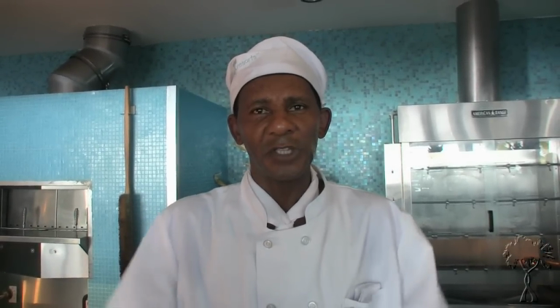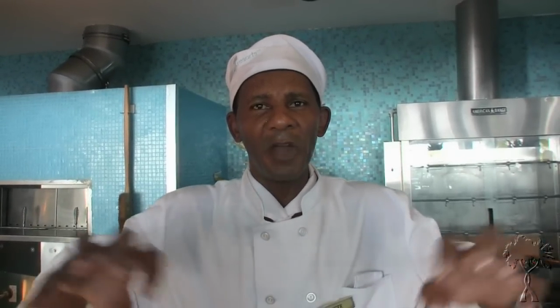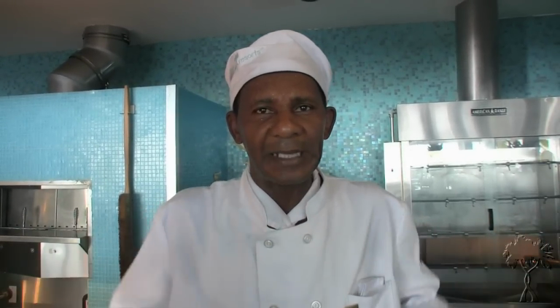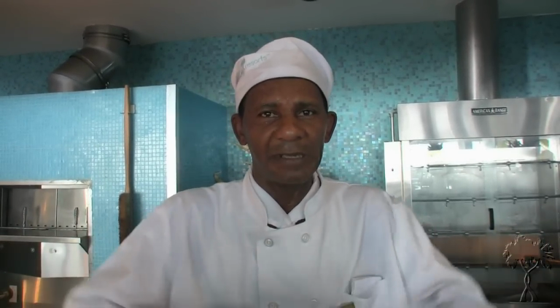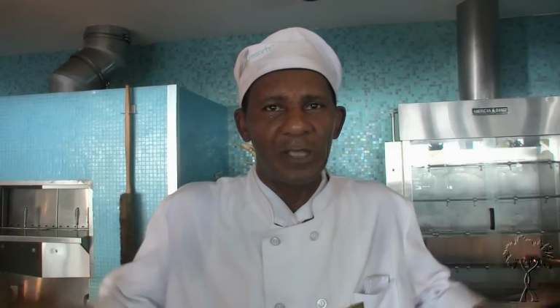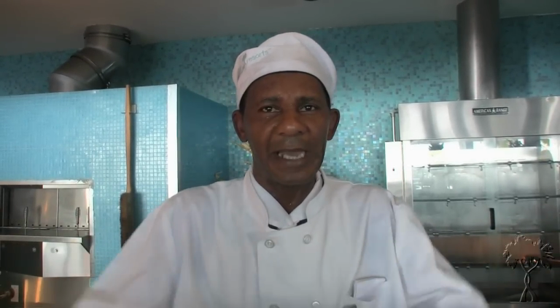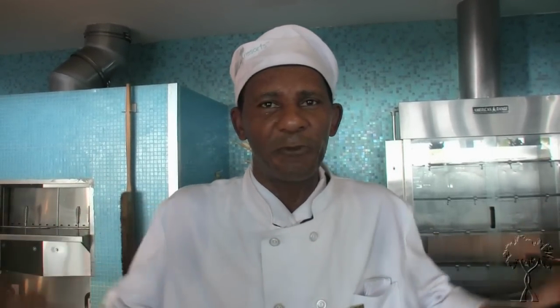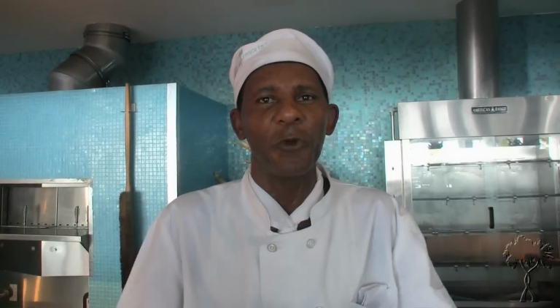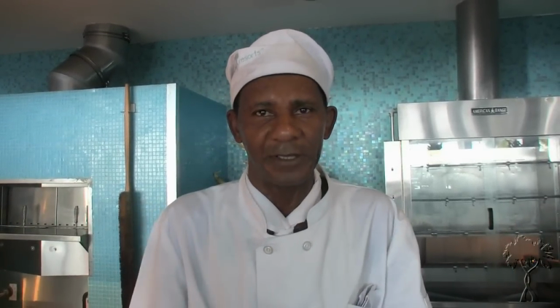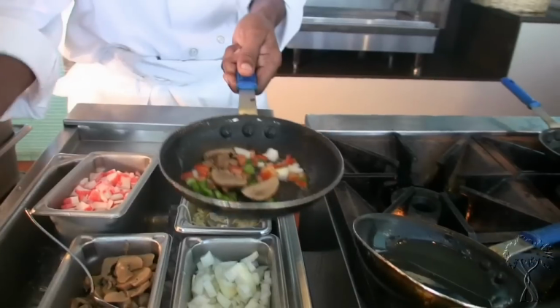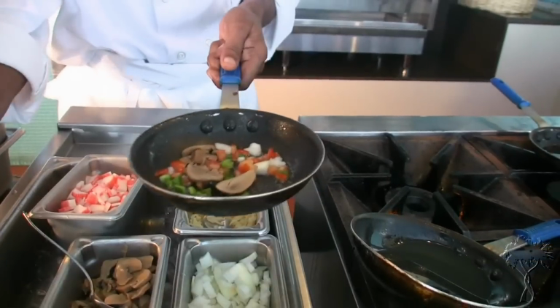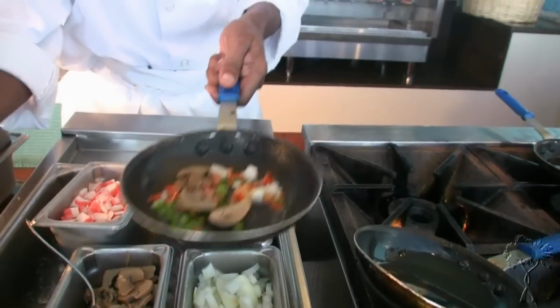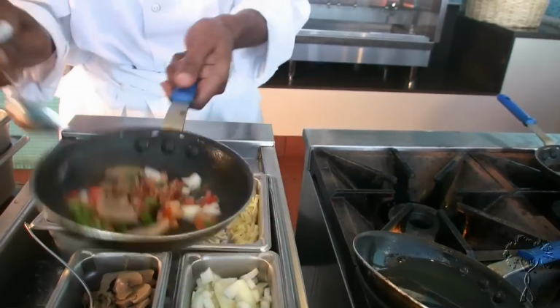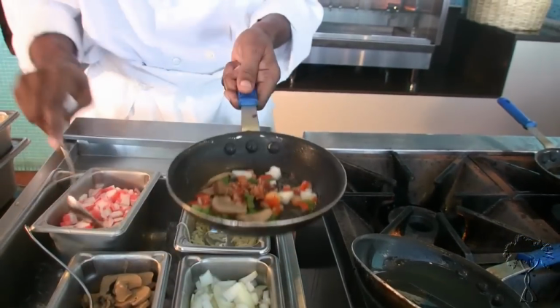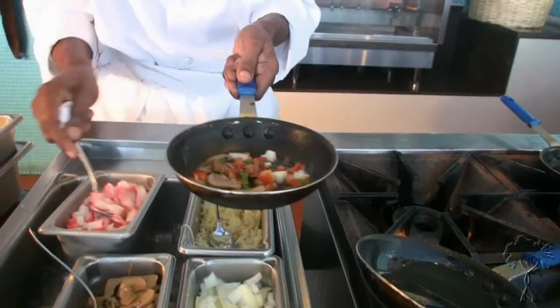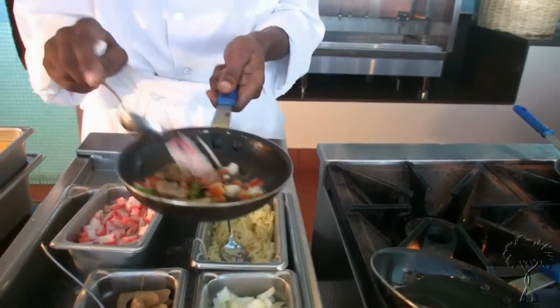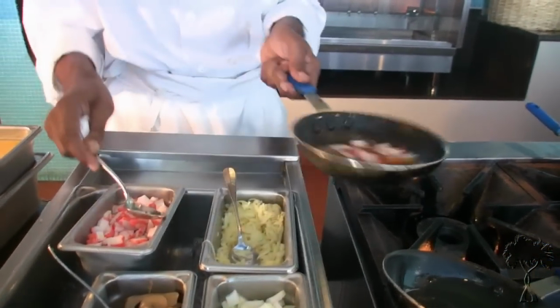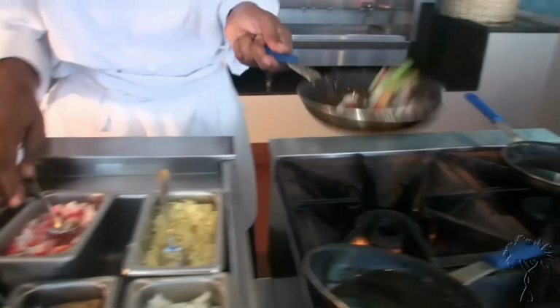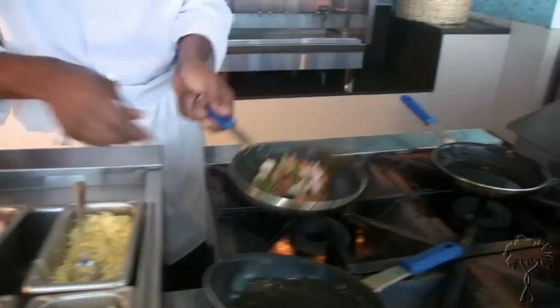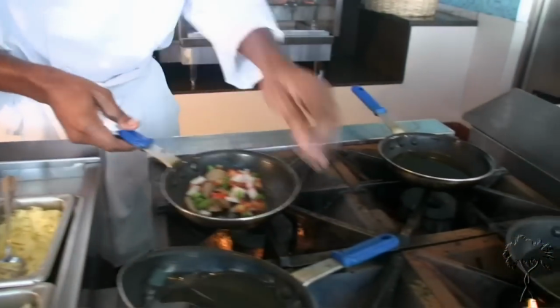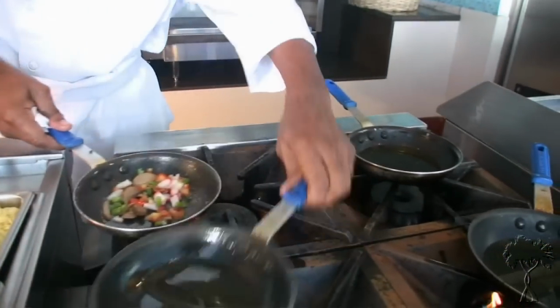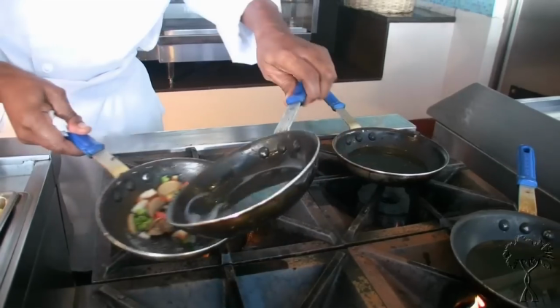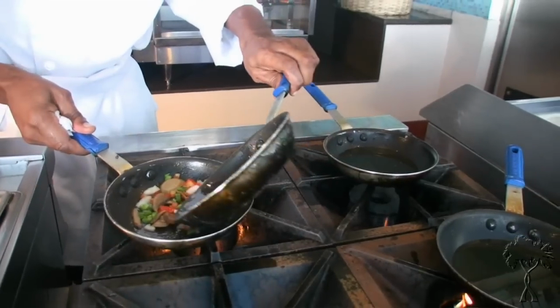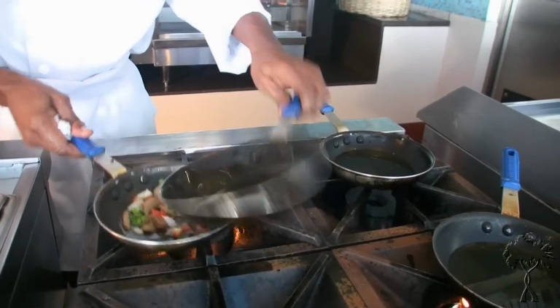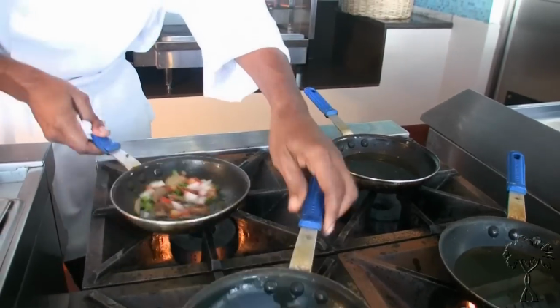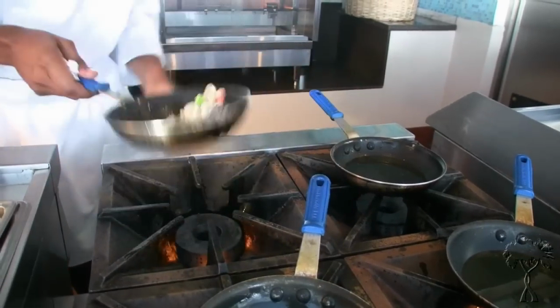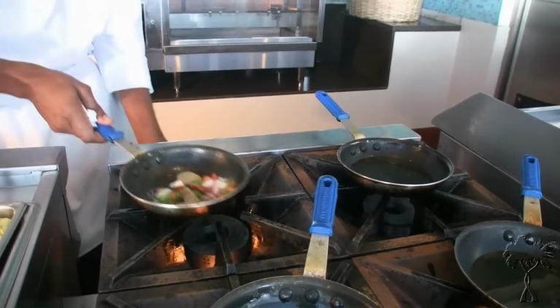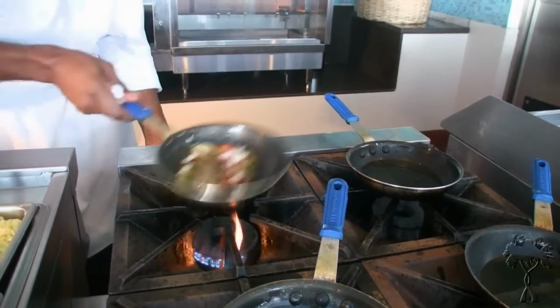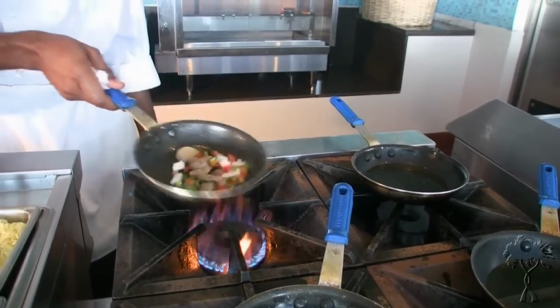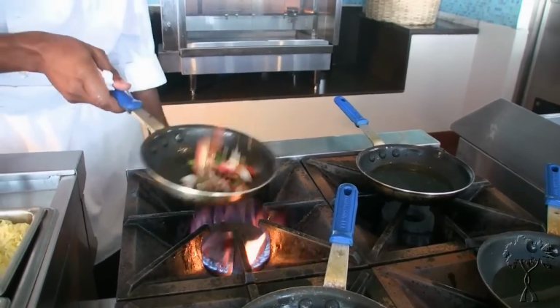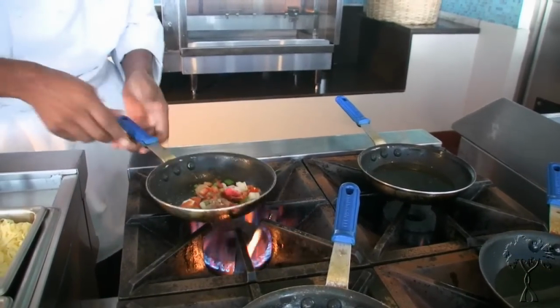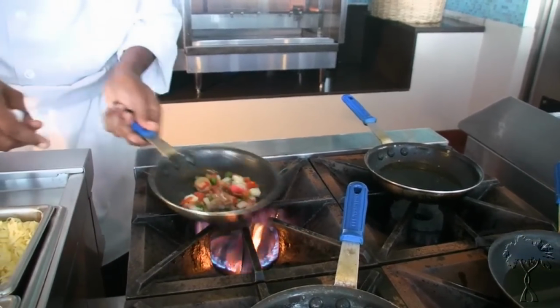And we marinate everything, season everything like a day before we cook it. The bacon is already cooked, so you put it in last. And this is some seafood — this is the crab. So you're gonna sauté your stuff first, sauté until cooked.